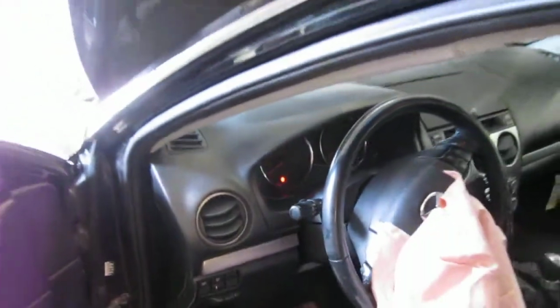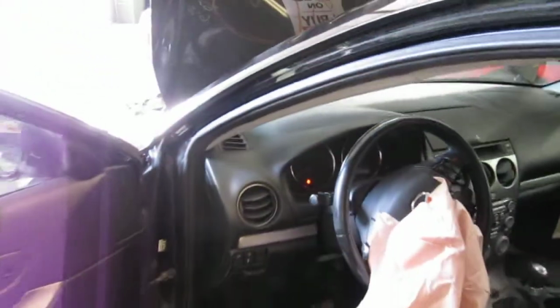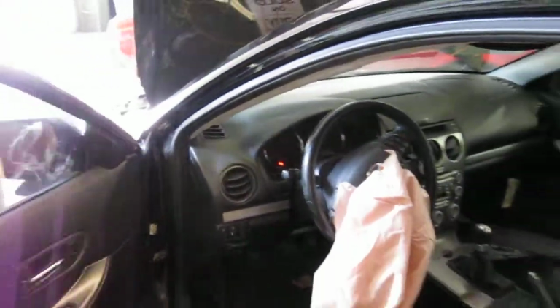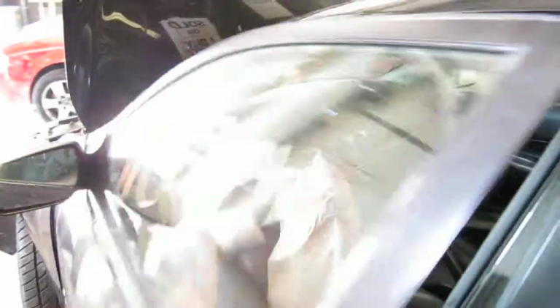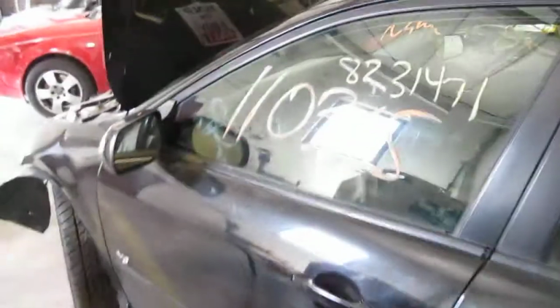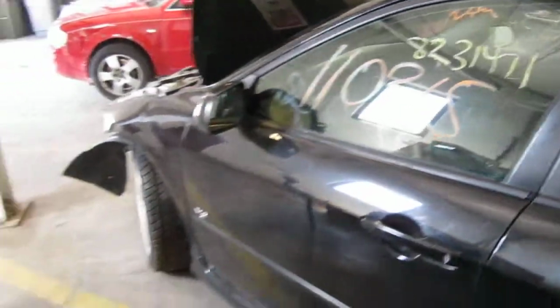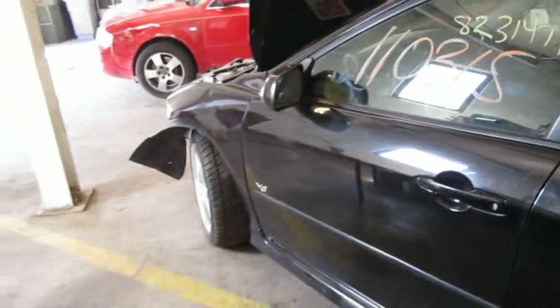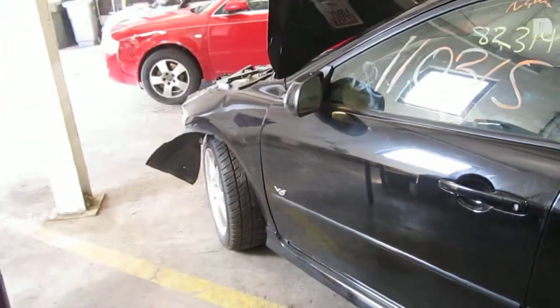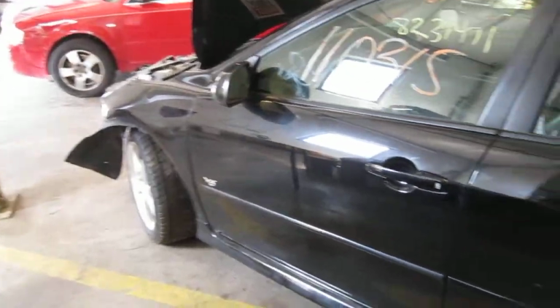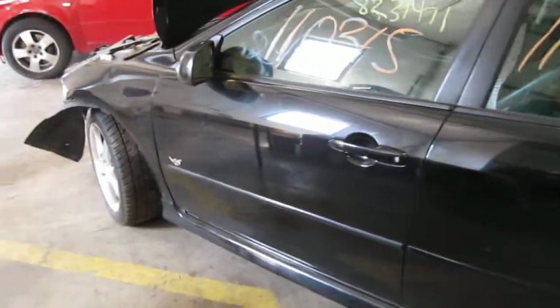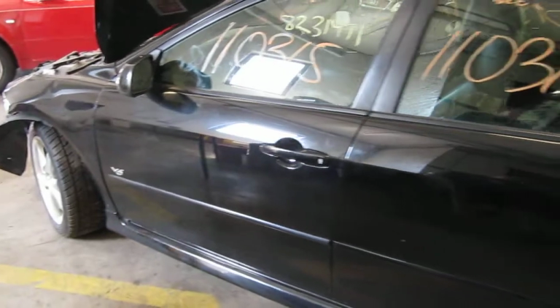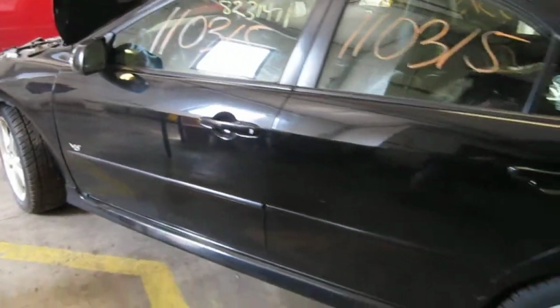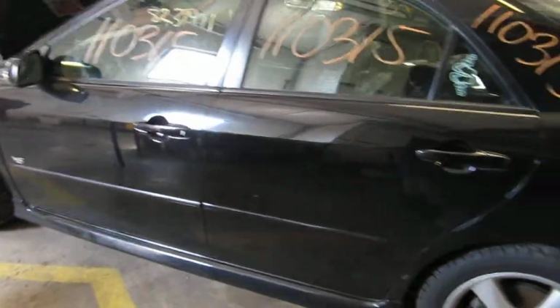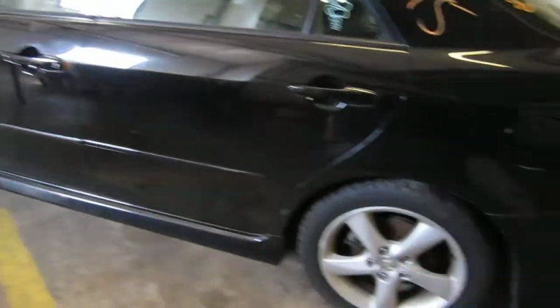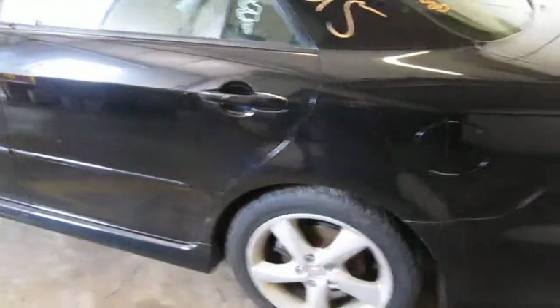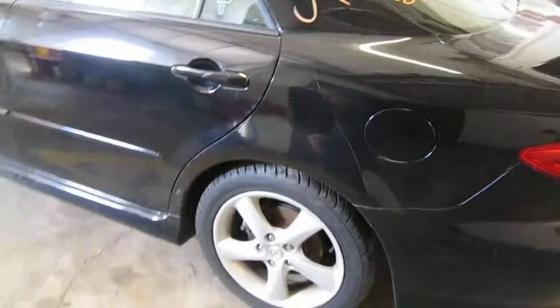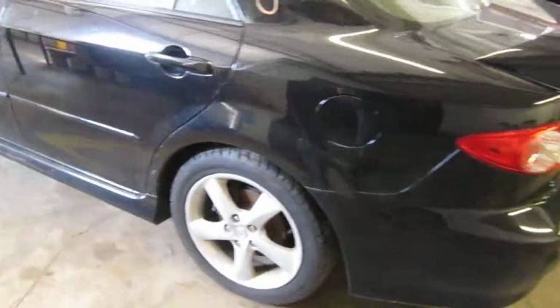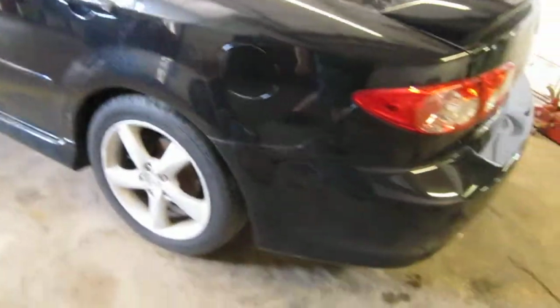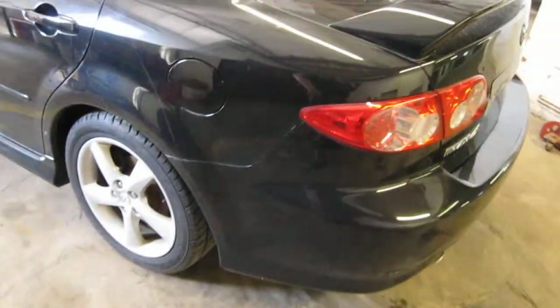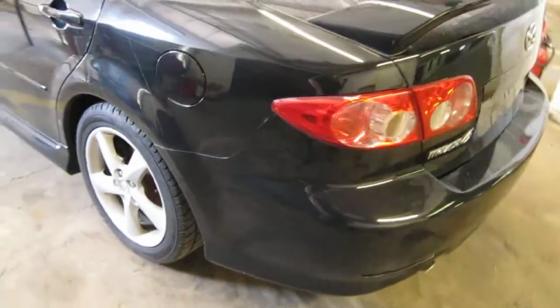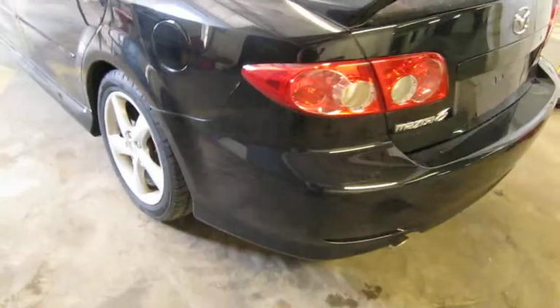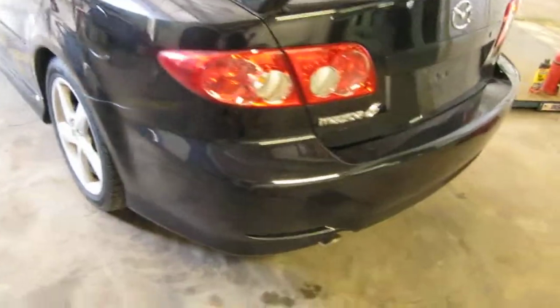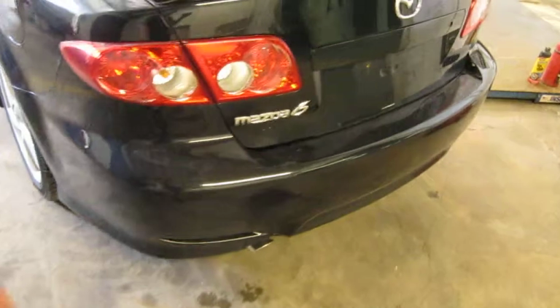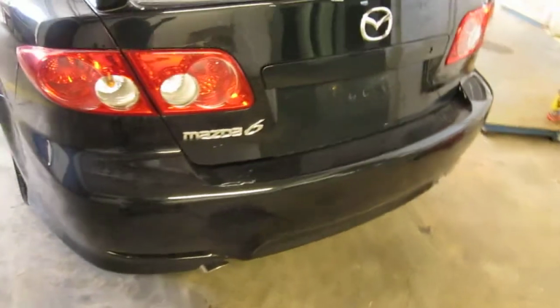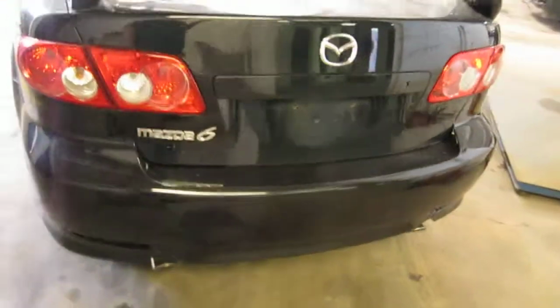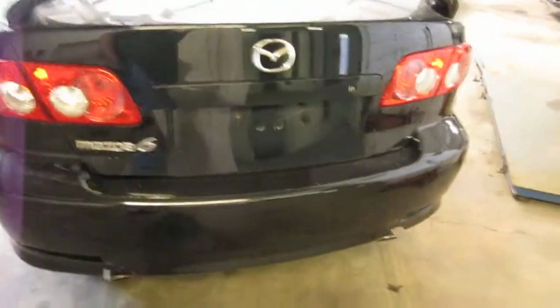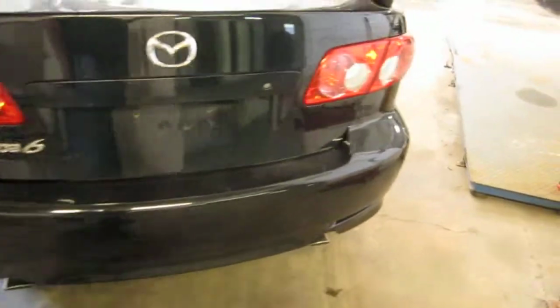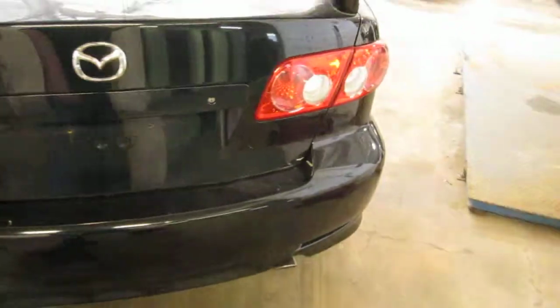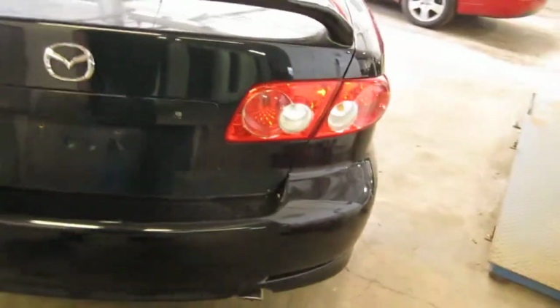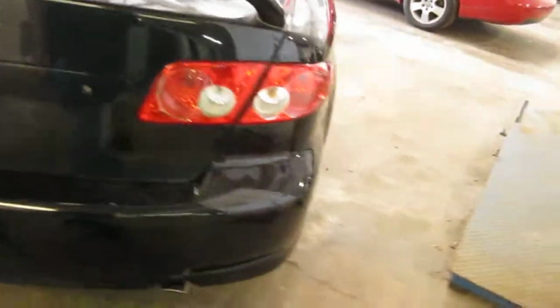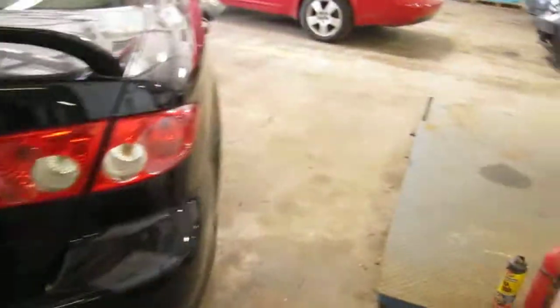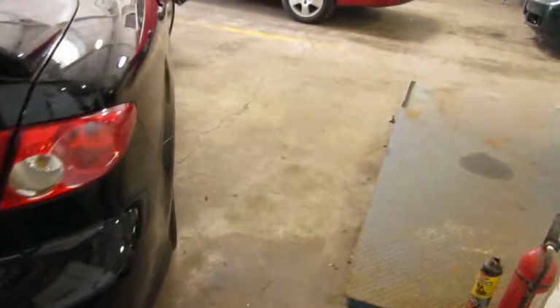We had purchased this vehicle locally through one of our auctions due to the front end collision. Unfortunately at the time of arrival, due to the front end collision, we were unable to run the vehicle. The vehicle does still have several good body parts.